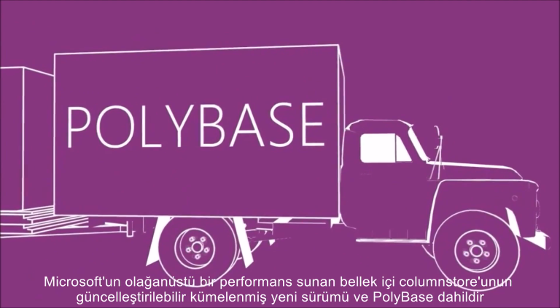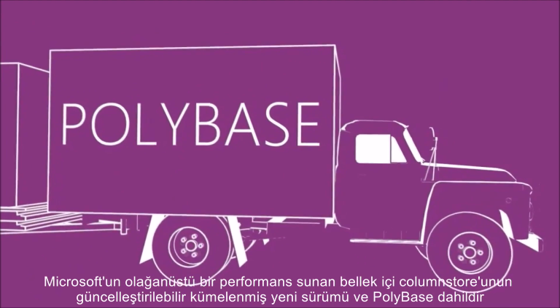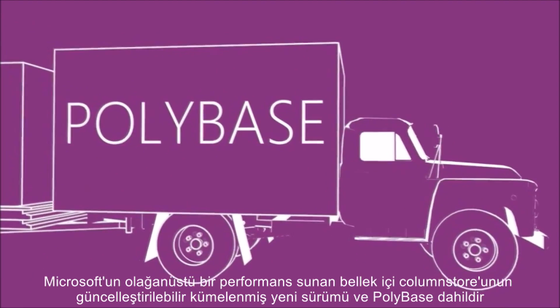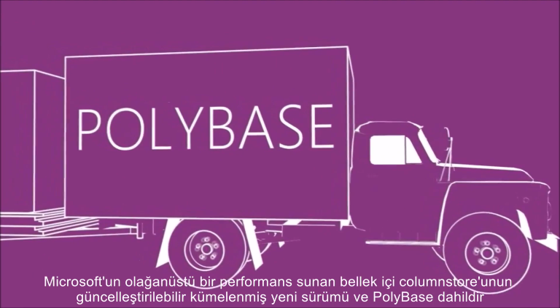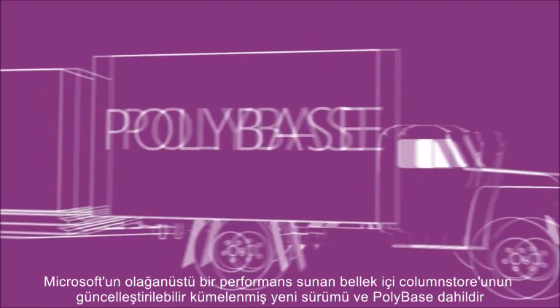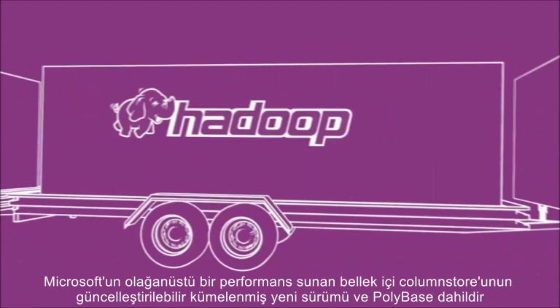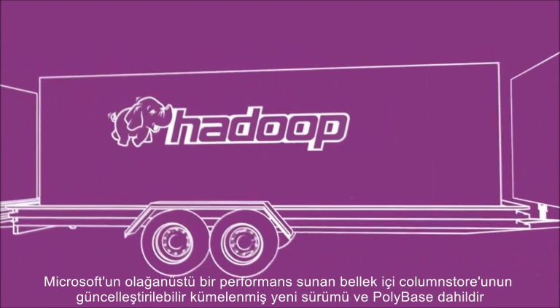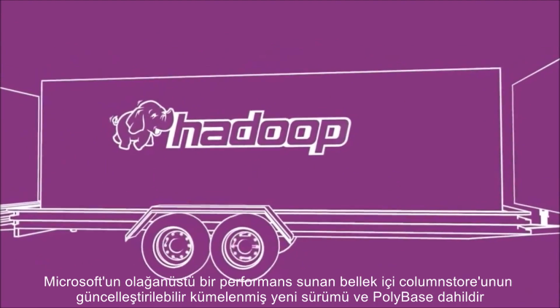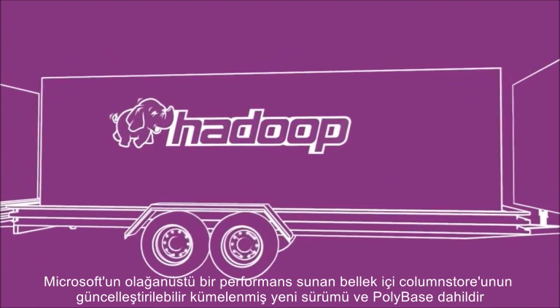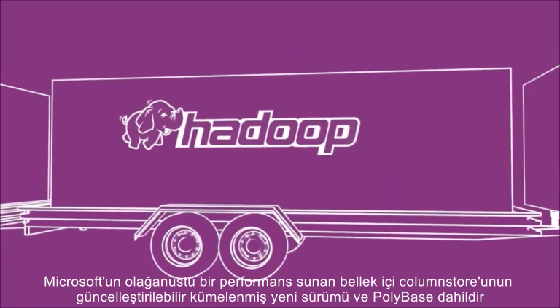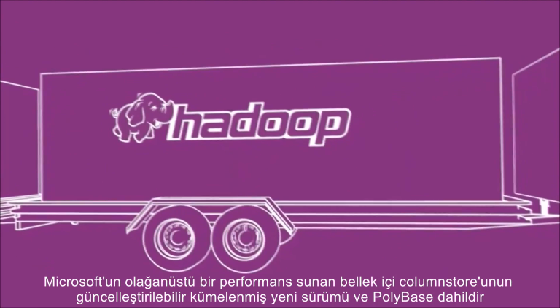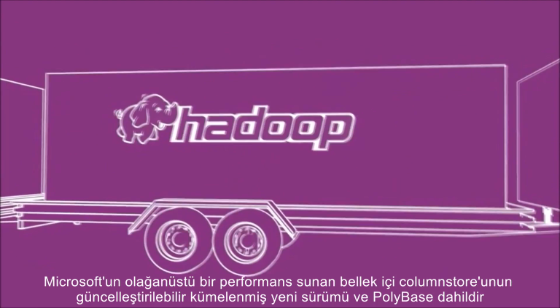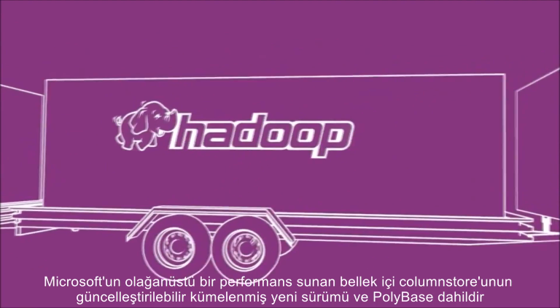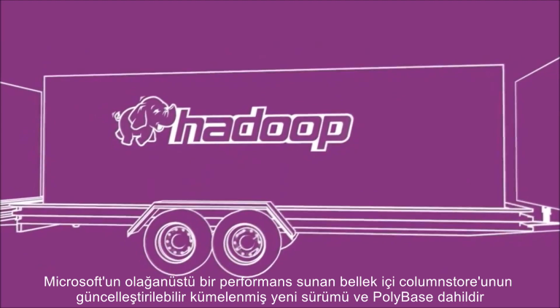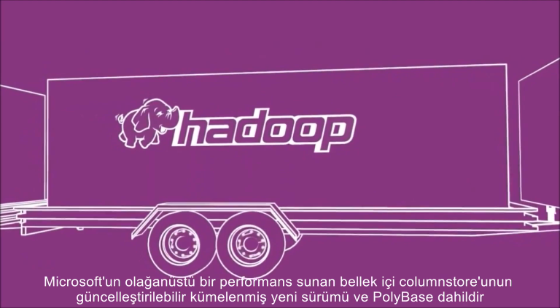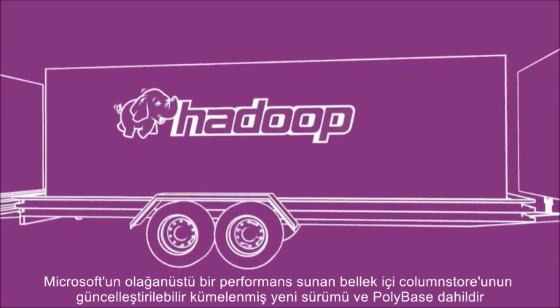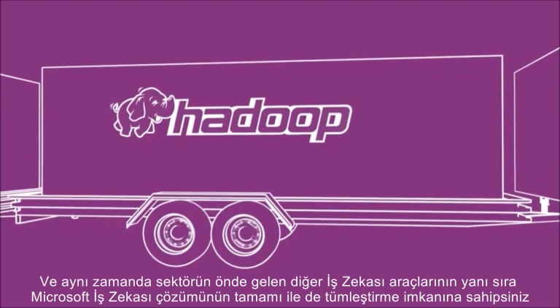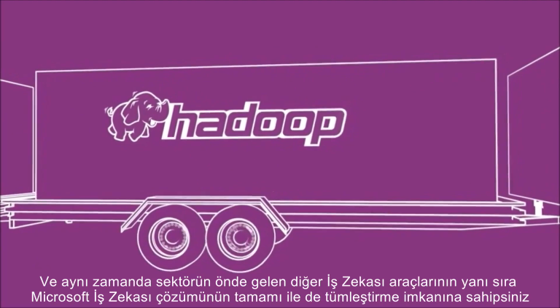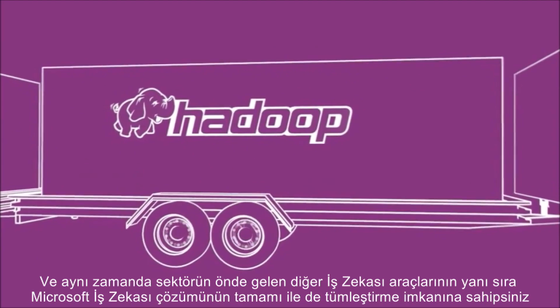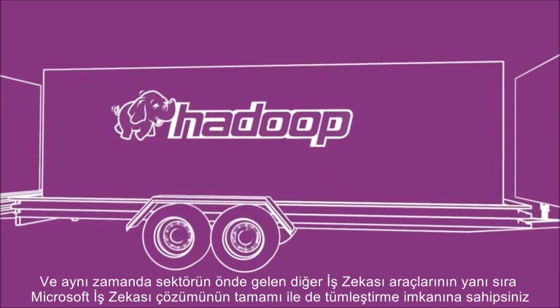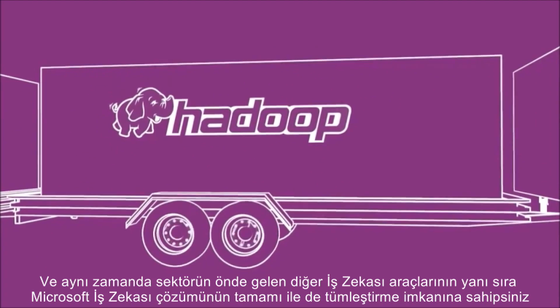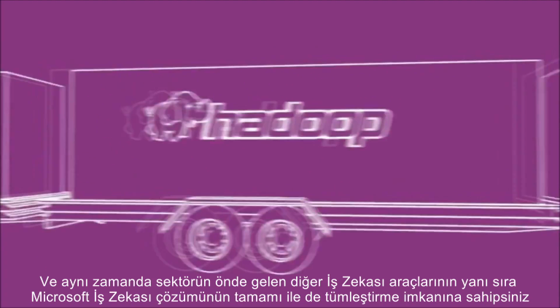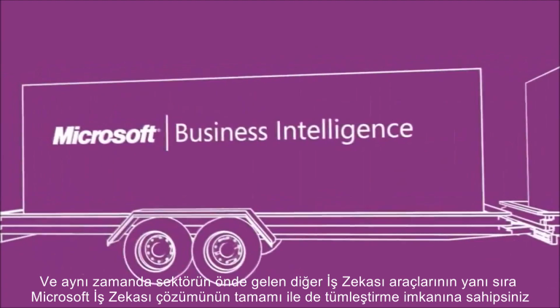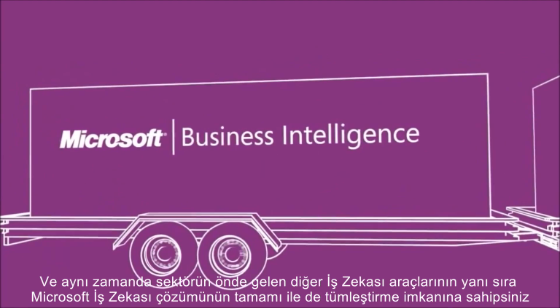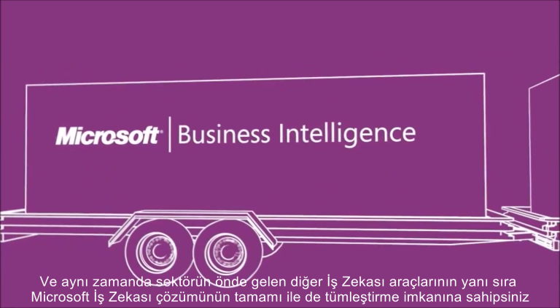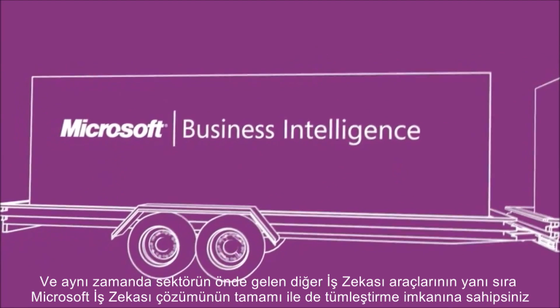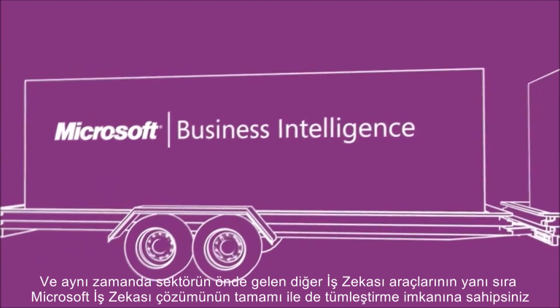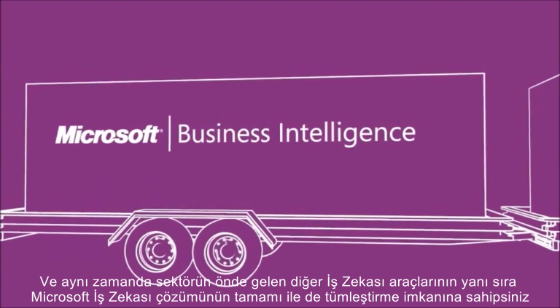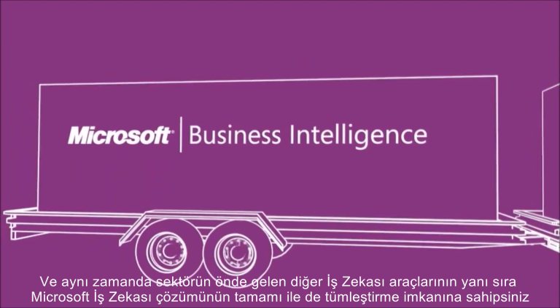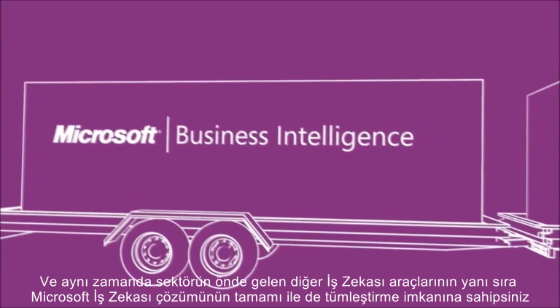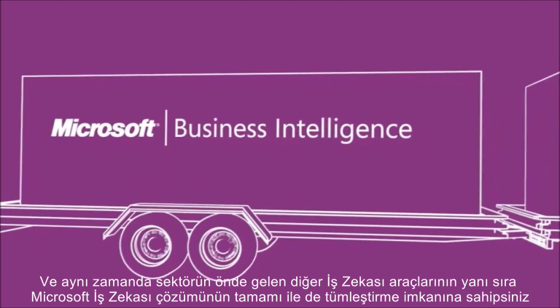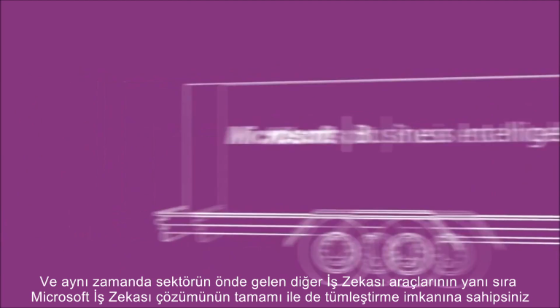PolyBase allows you to seamlessly integrate Hadoop with your data warehouse using standard SQL query language. And you still have integration with the full Microsoft BI suite as well as other leading industry BI tools.